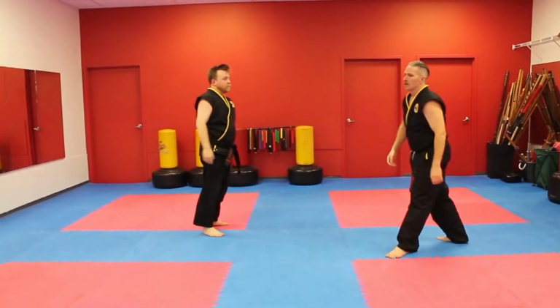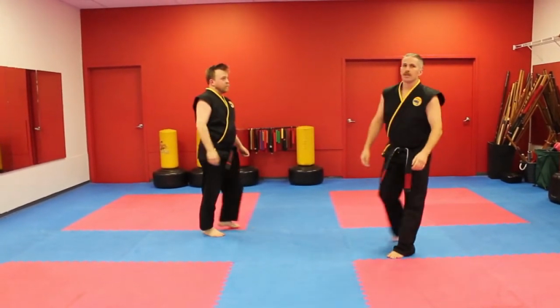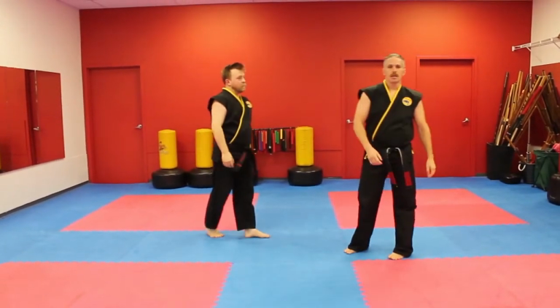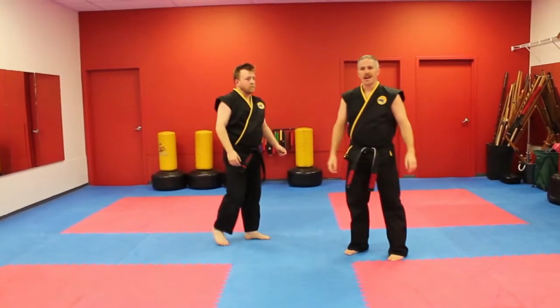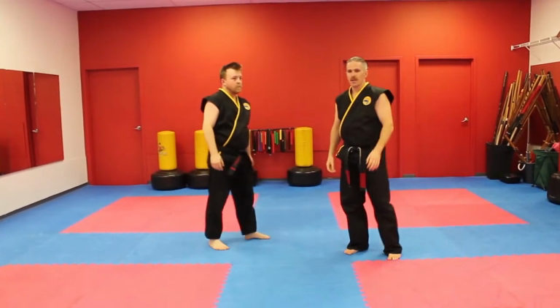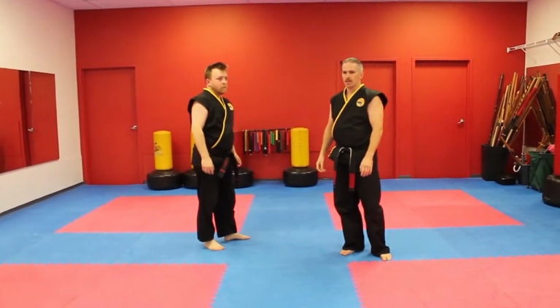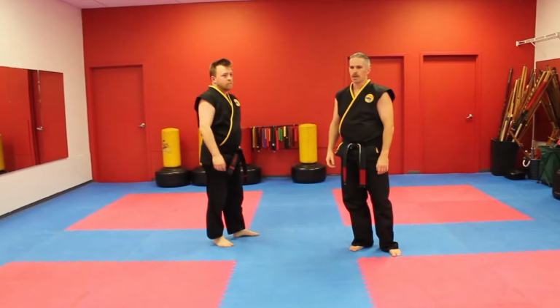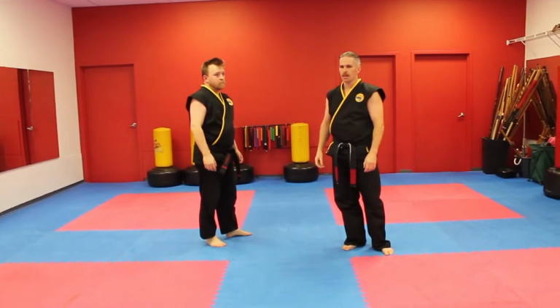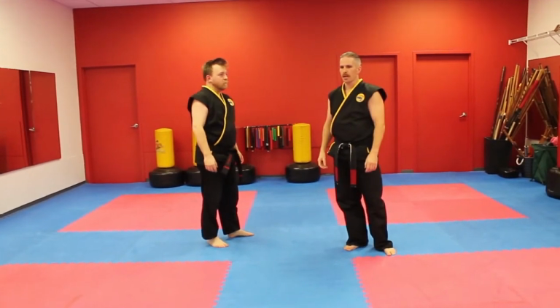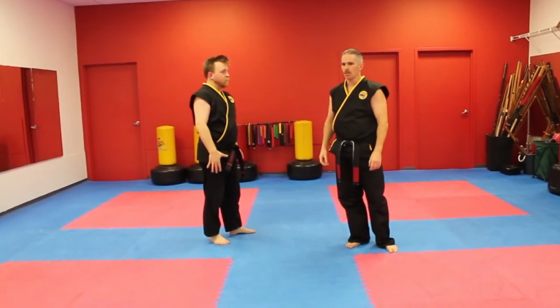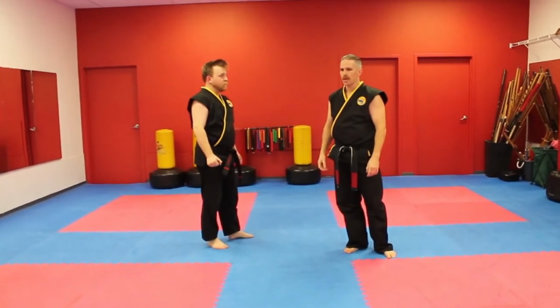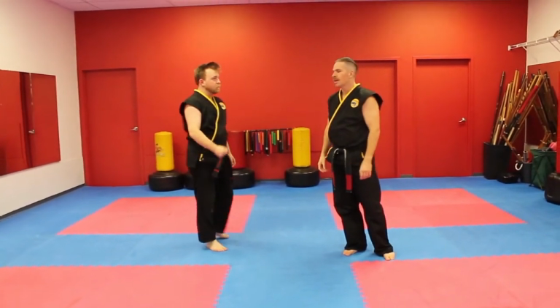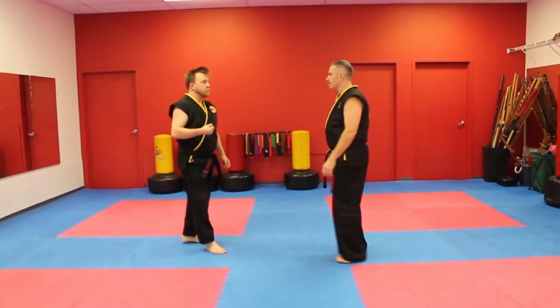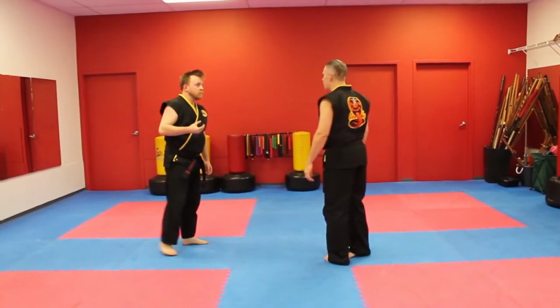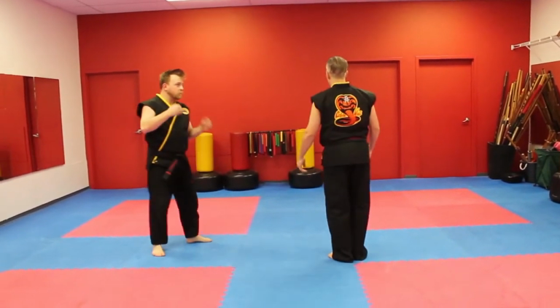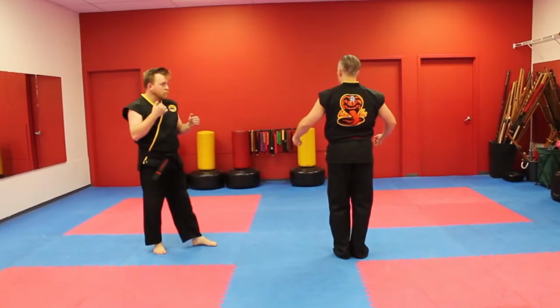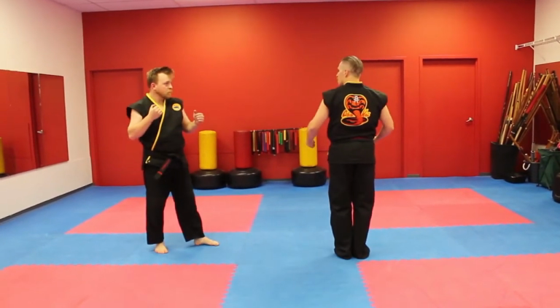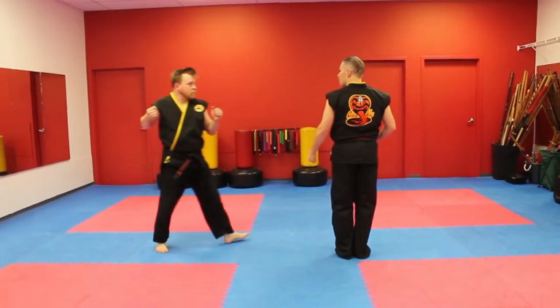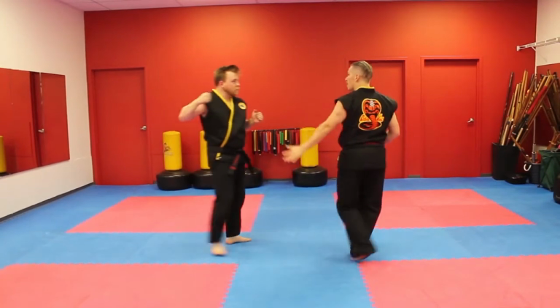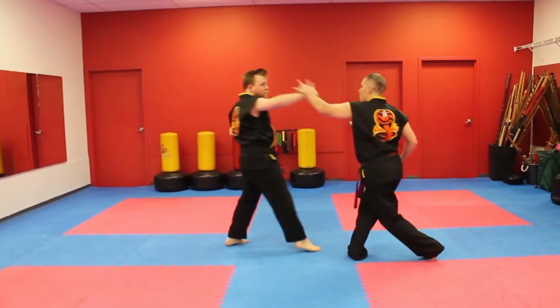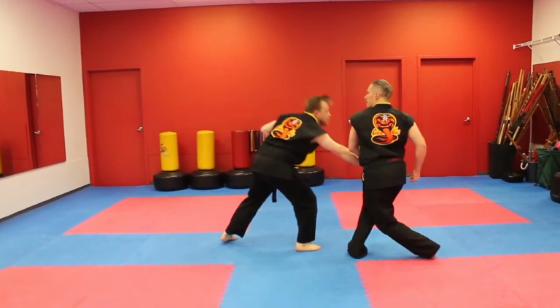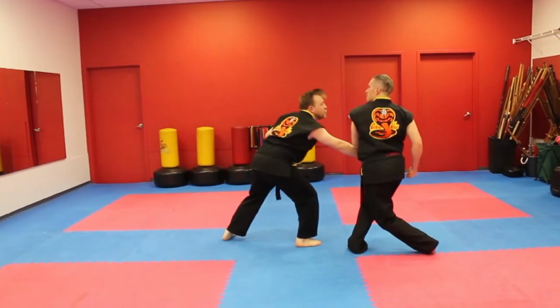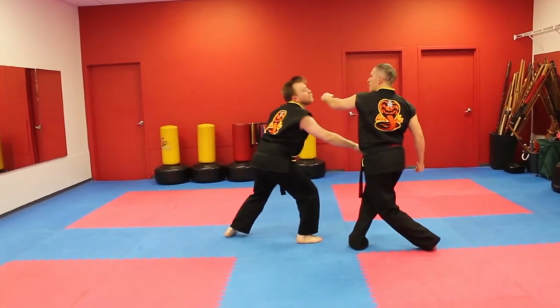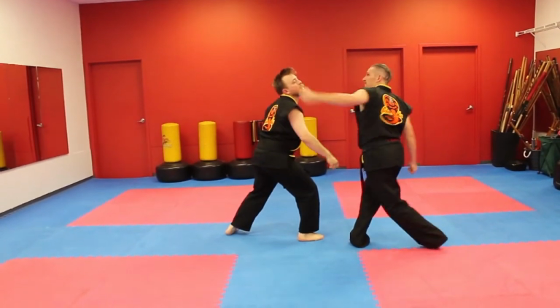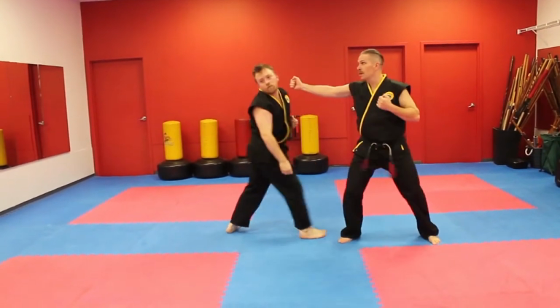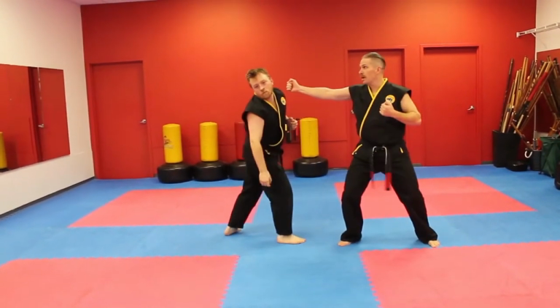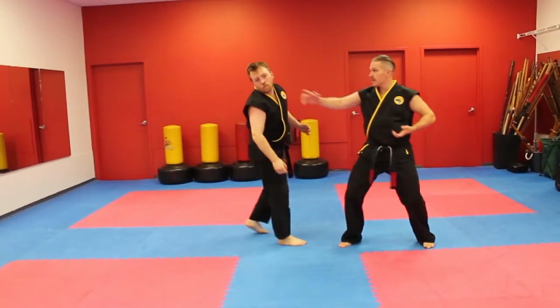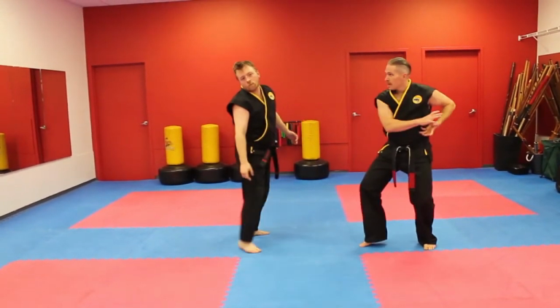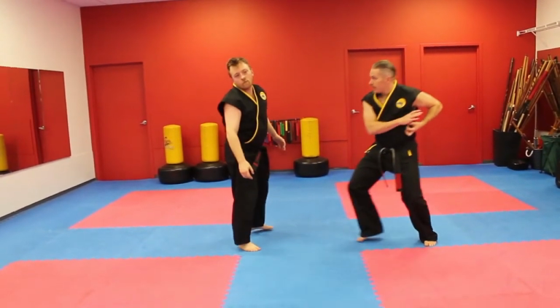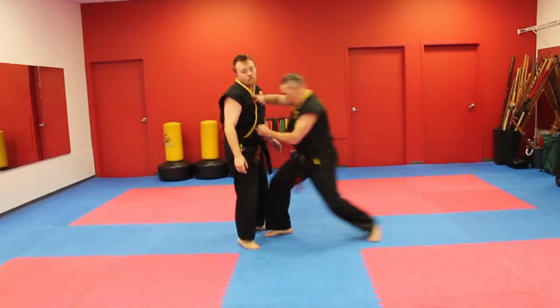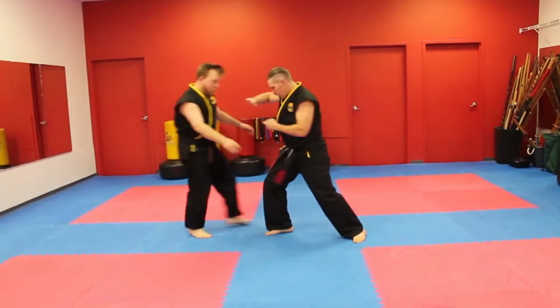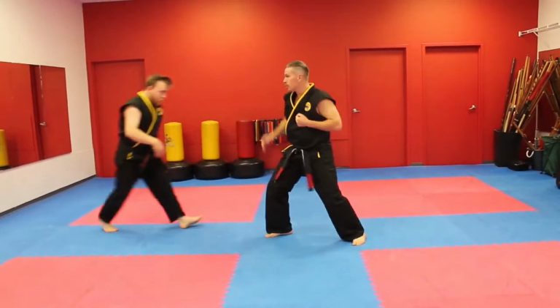The third technique is called Iron Fists. The person is coming at you with a right hand punch from the side. So I move, parry, catch, back fist, iron fist, cat, knife hand drag.